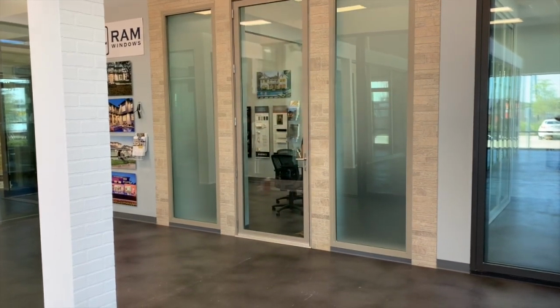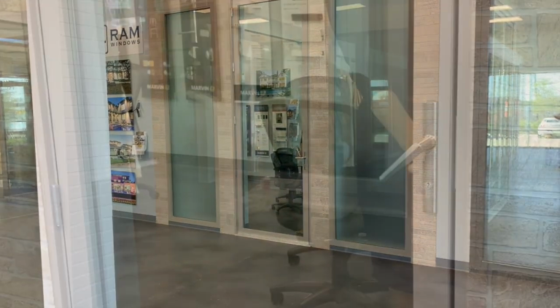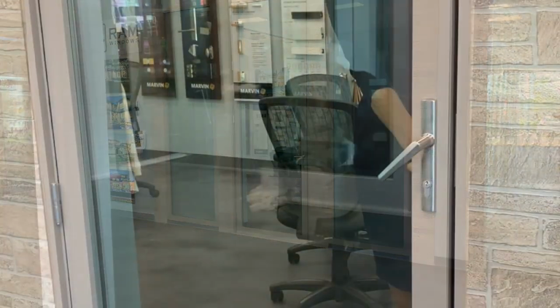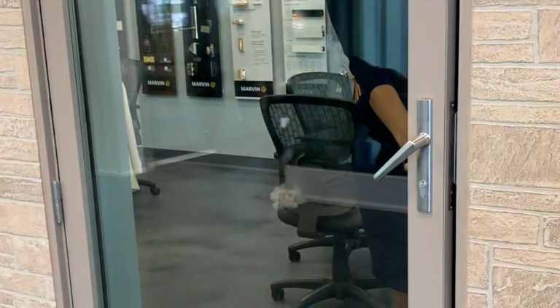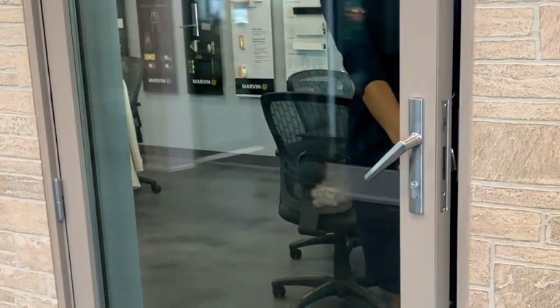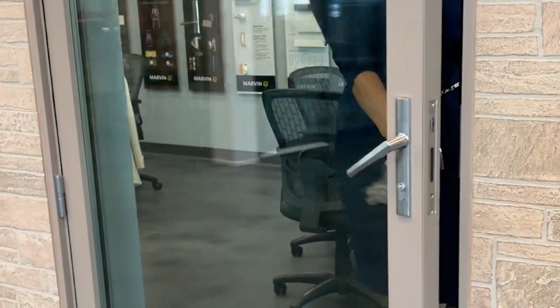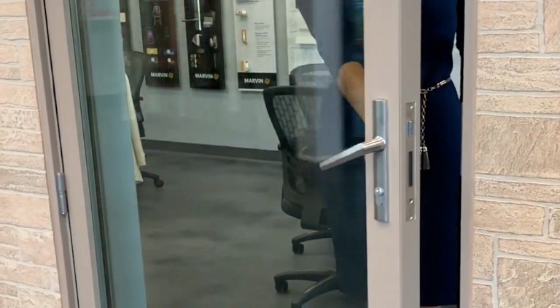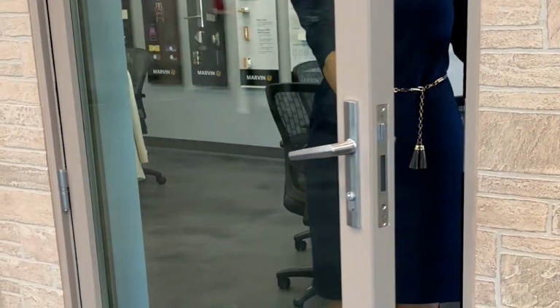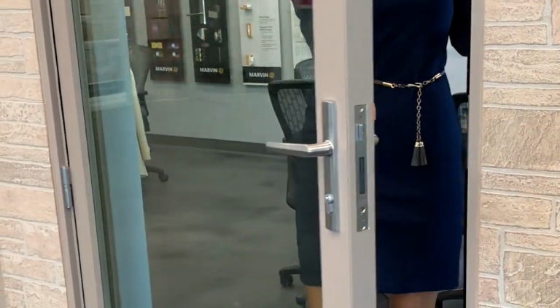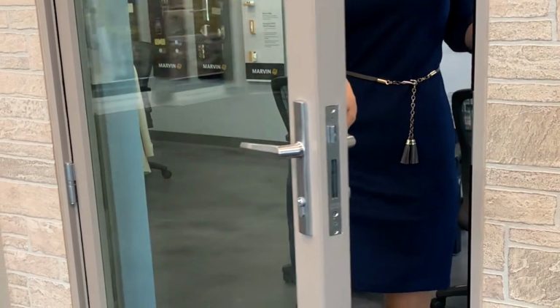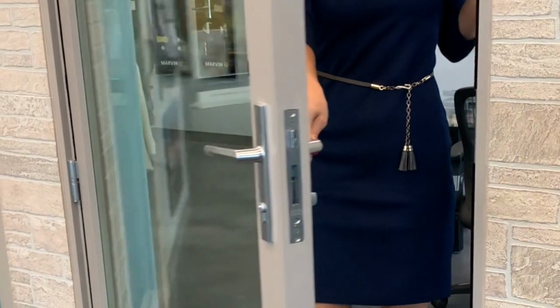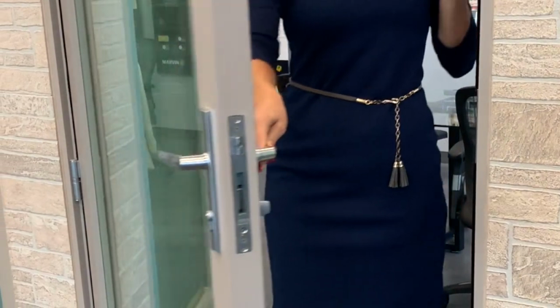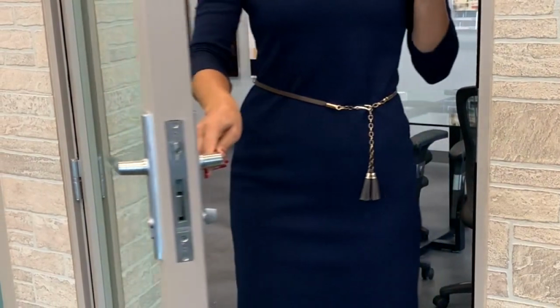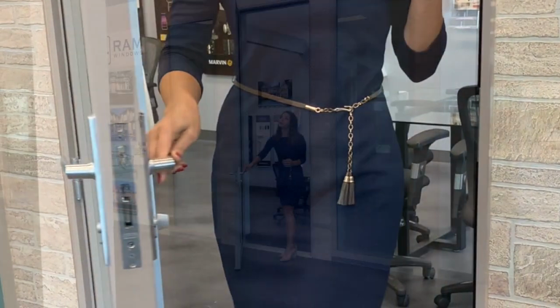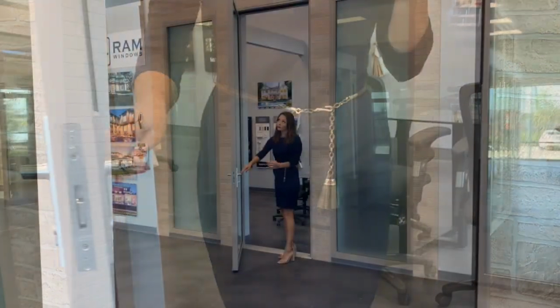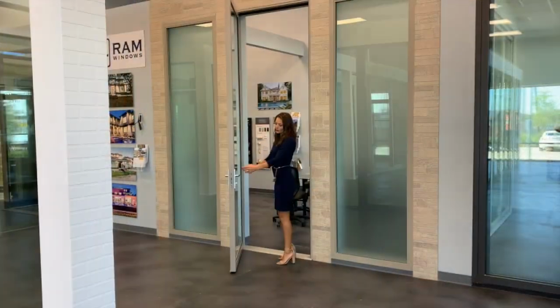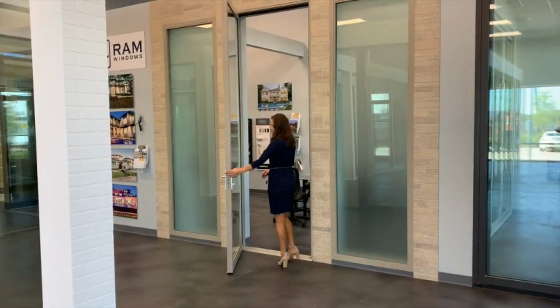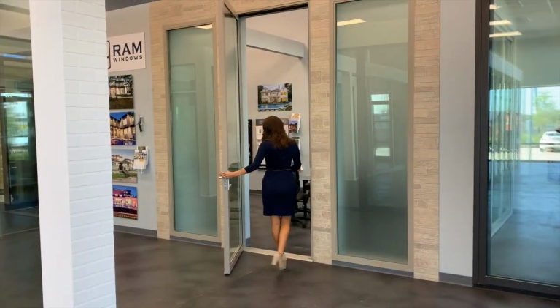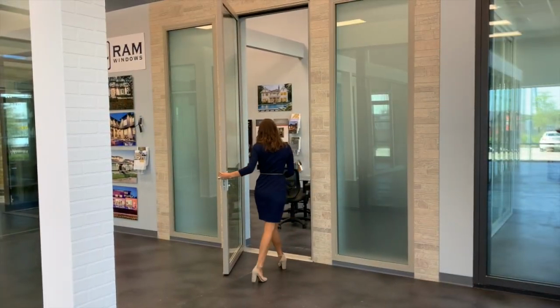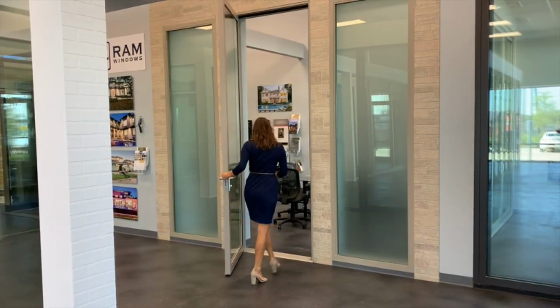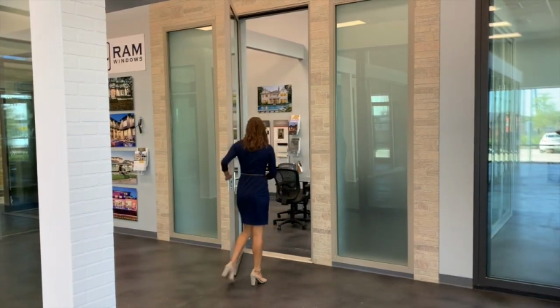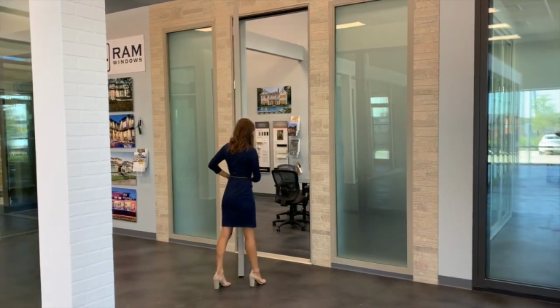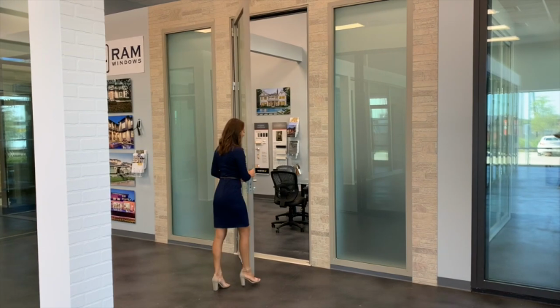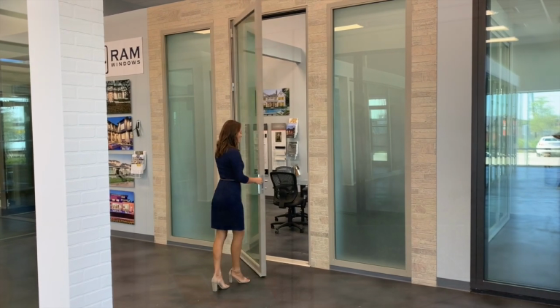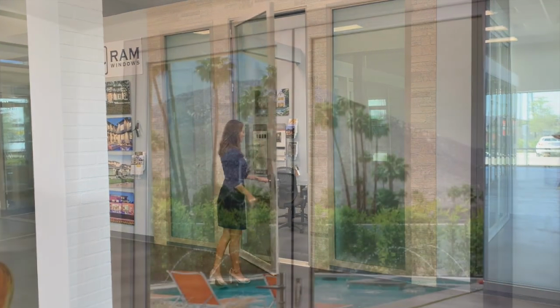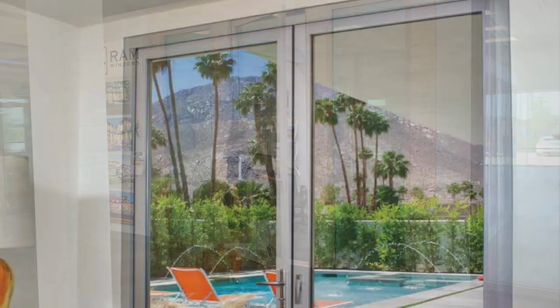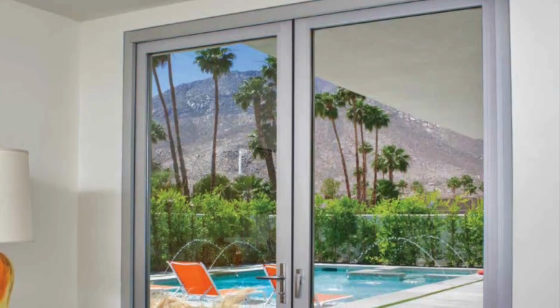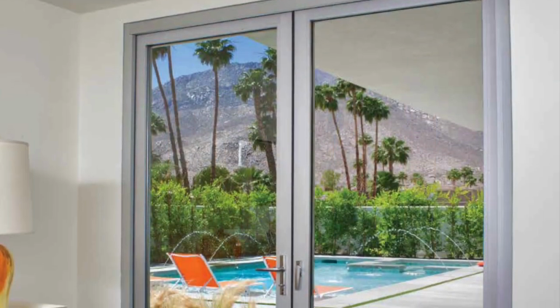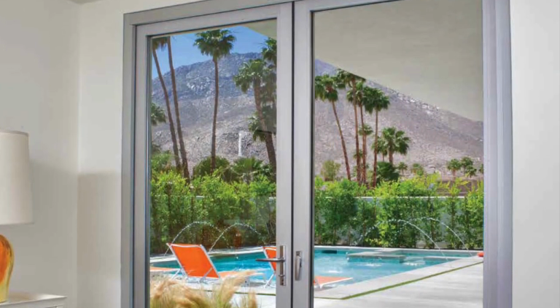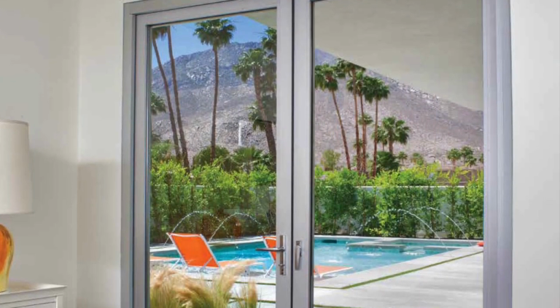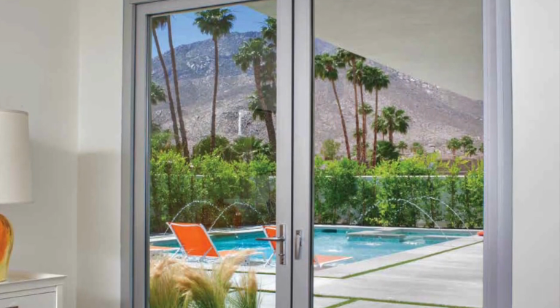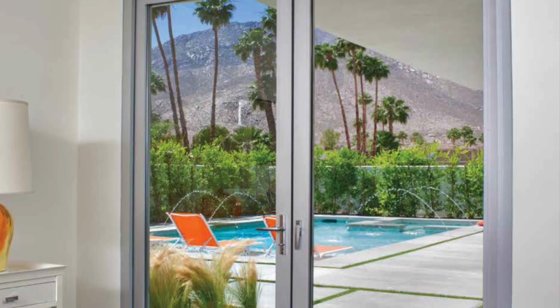Our signature narrow style and rail swing doors perfectly match our folding and multi-slide systems to create all-around balance and symmetry, the ideal solution for a complete door package.